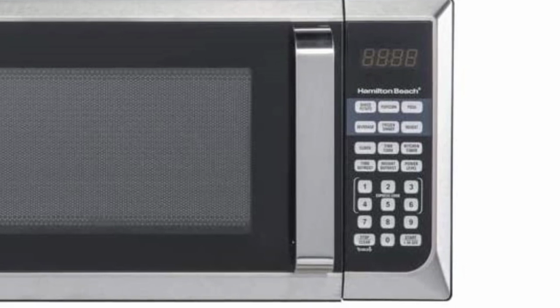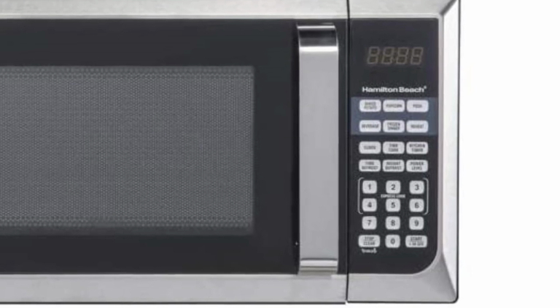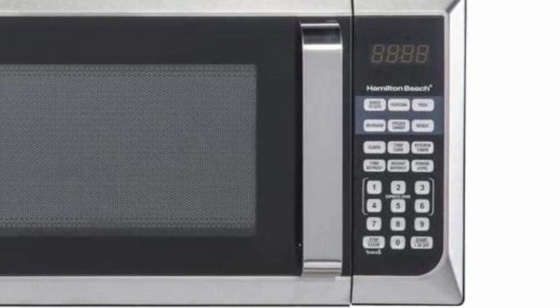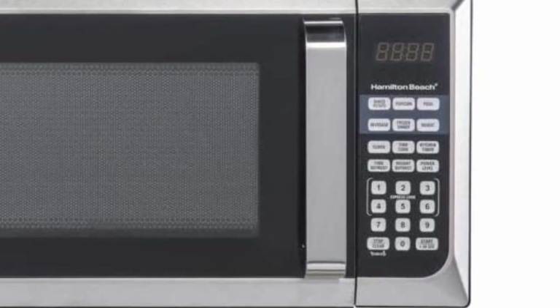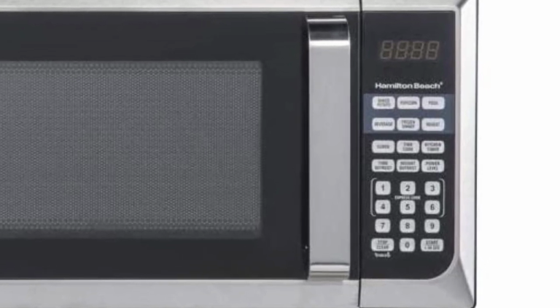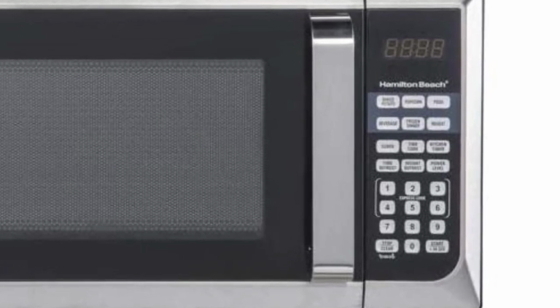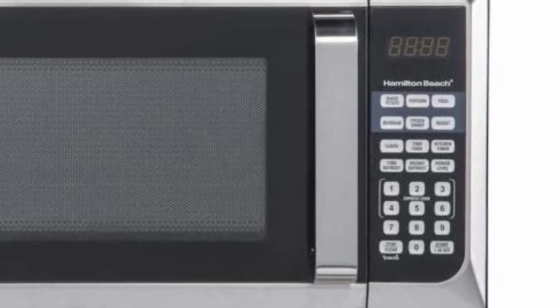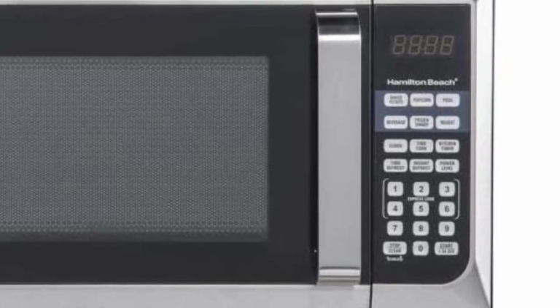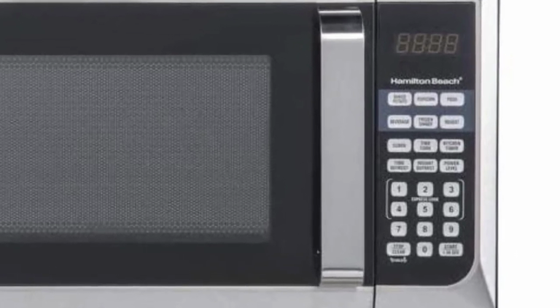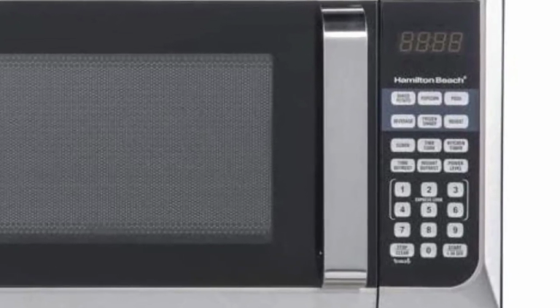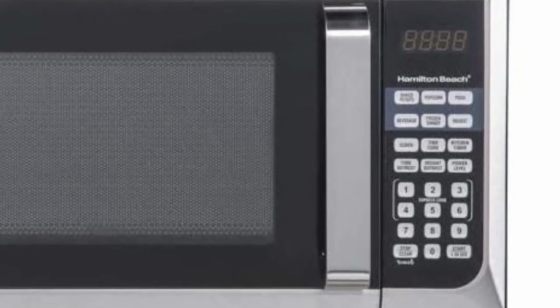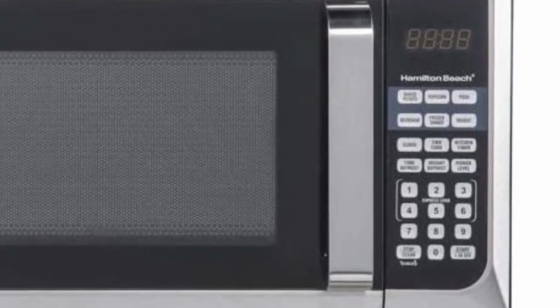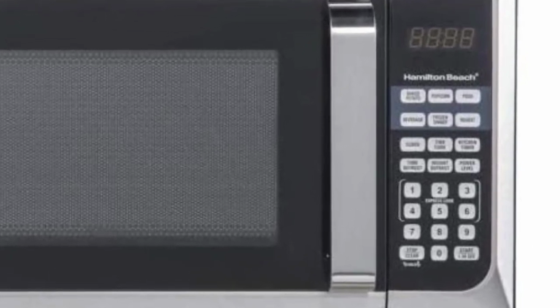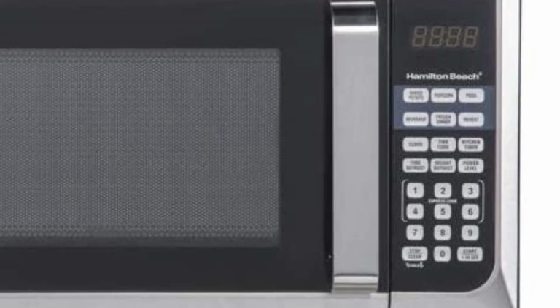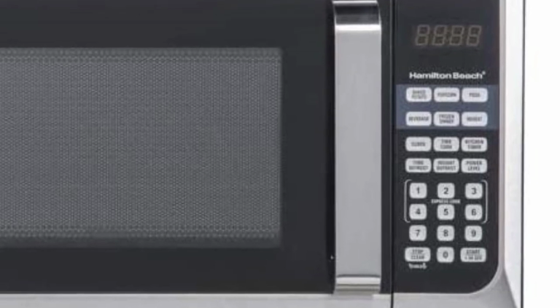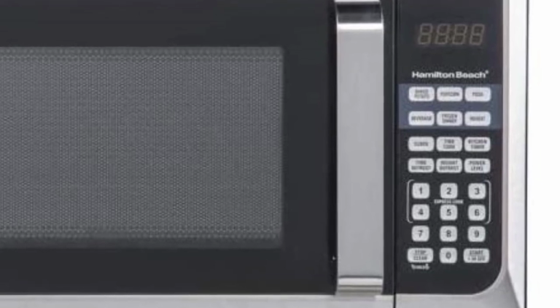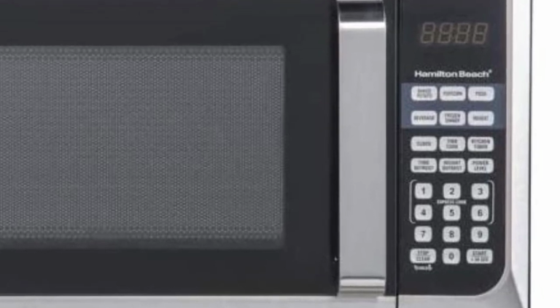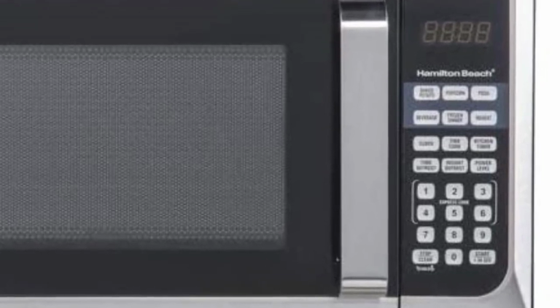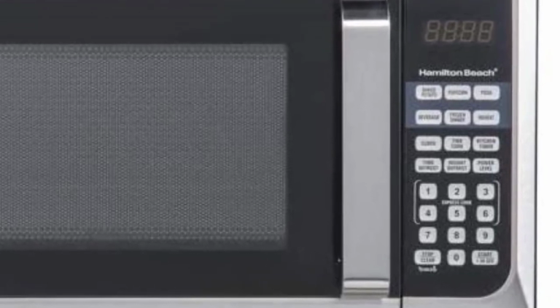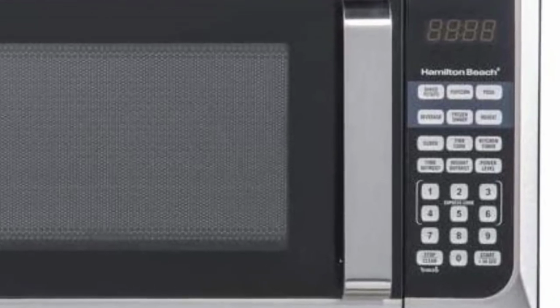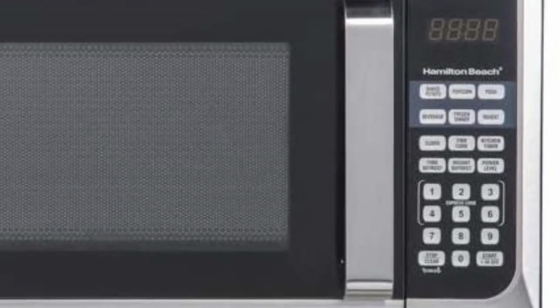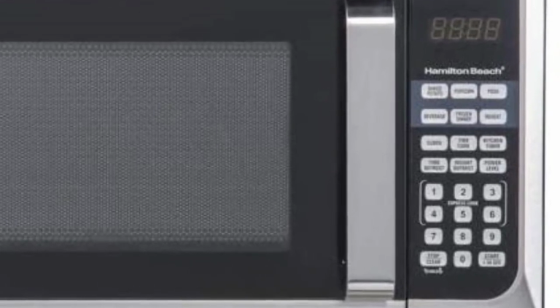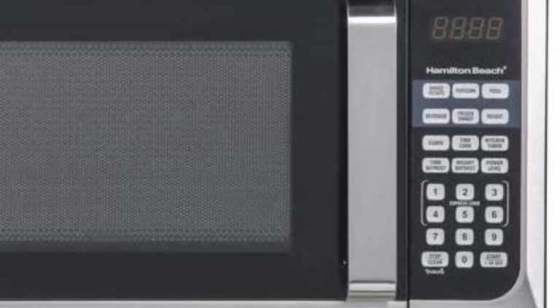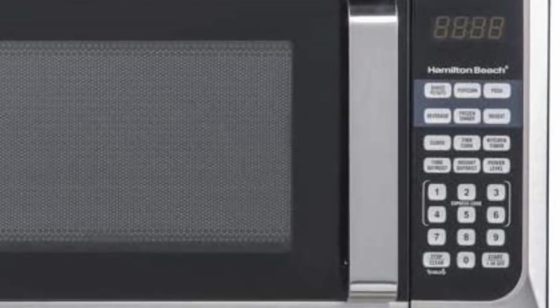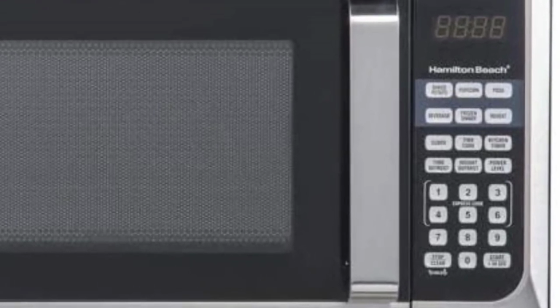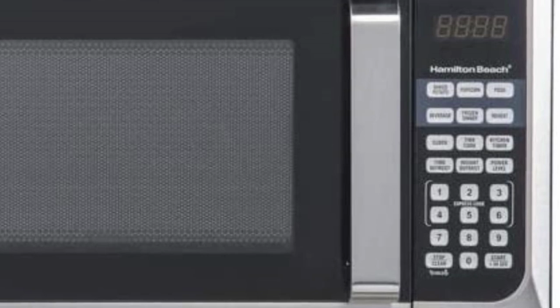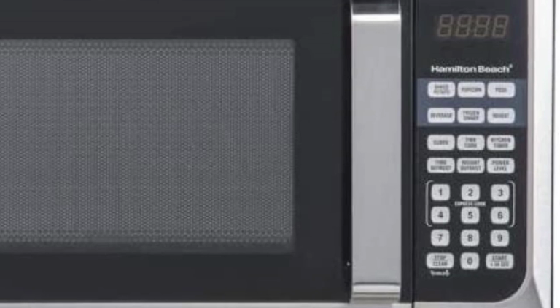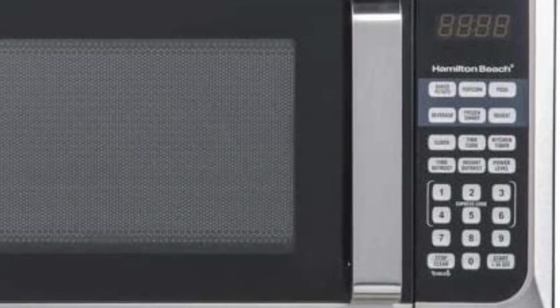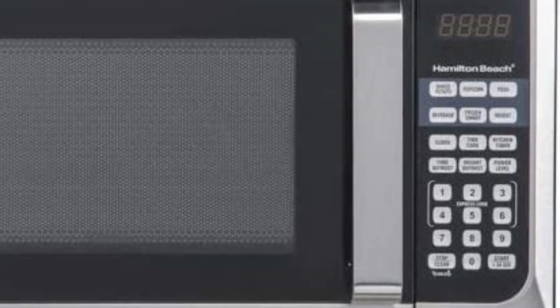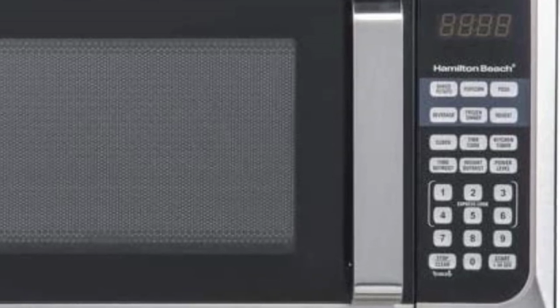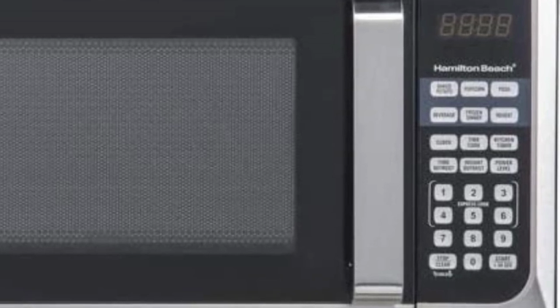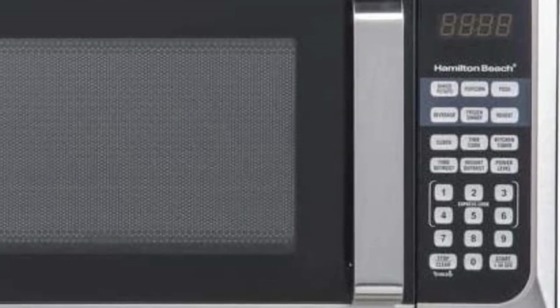The keypad can also be locked to keep kids from playing with the settings. Even though this microwave is on the smaller side compared to others on this list, we could fit a standard dinner plate on the turntable, just as well as a larger, more expensive, and more powerful over-the-range model. This model has toned-down alerts and beeps much more quietly than other models.